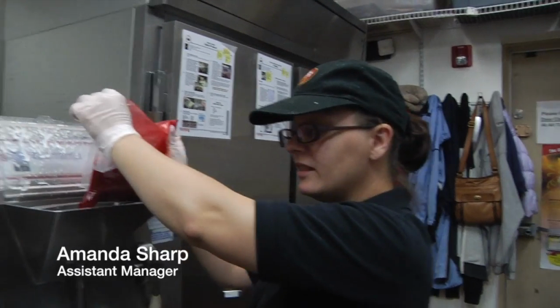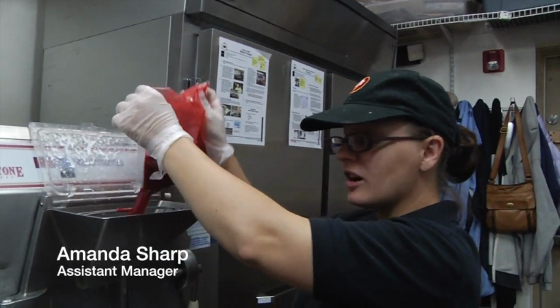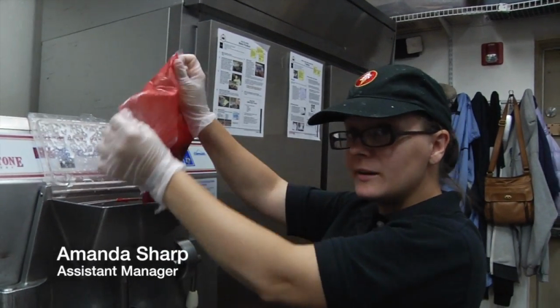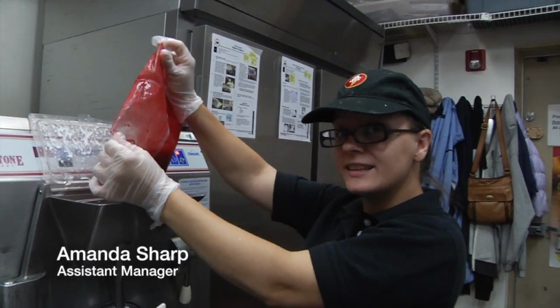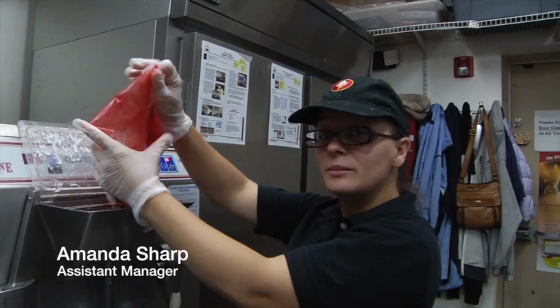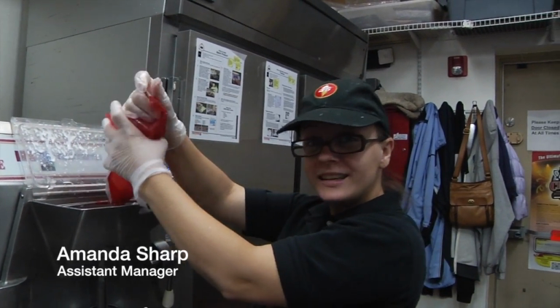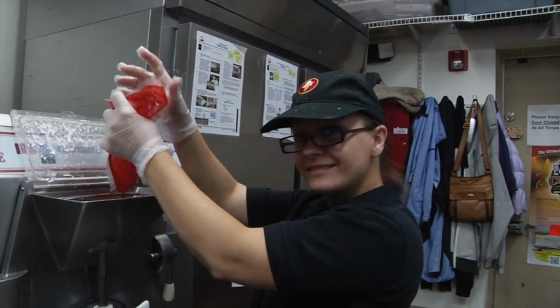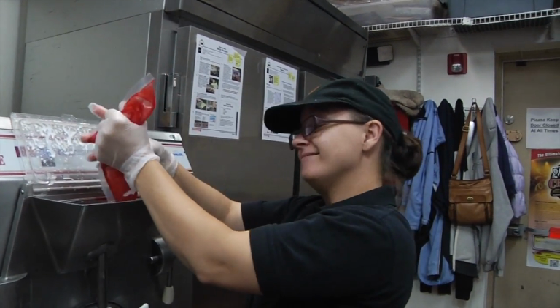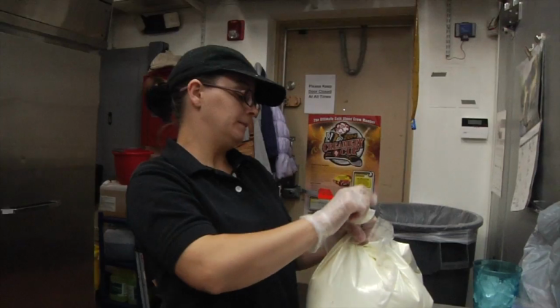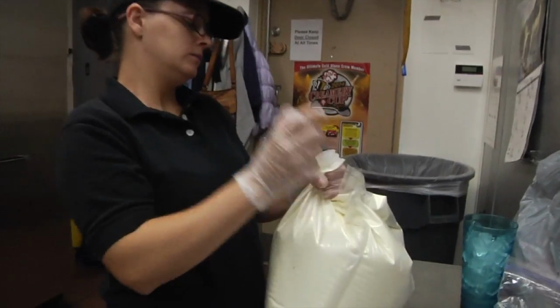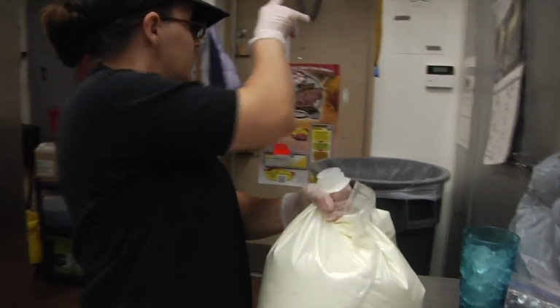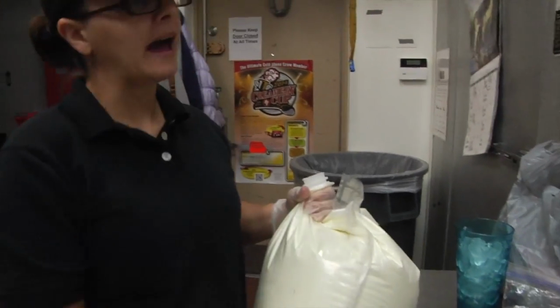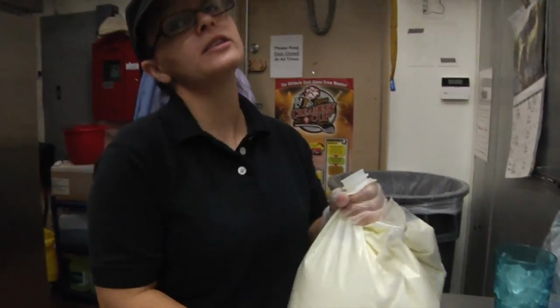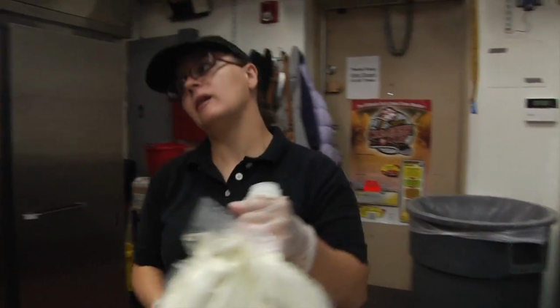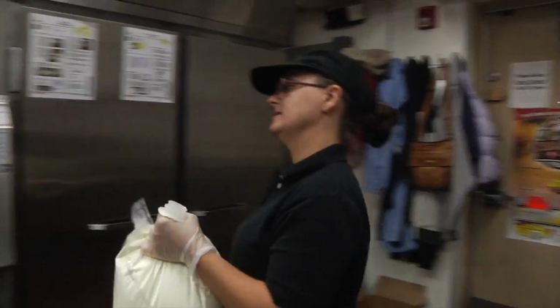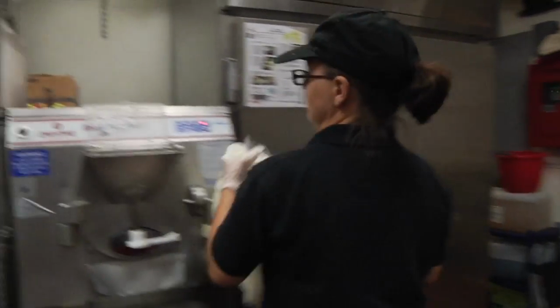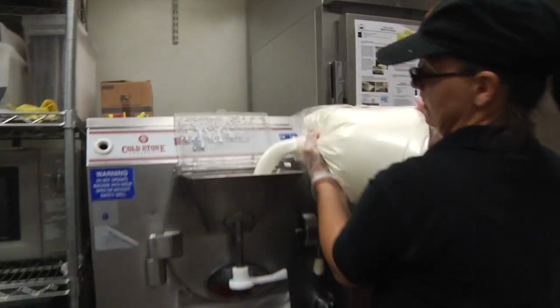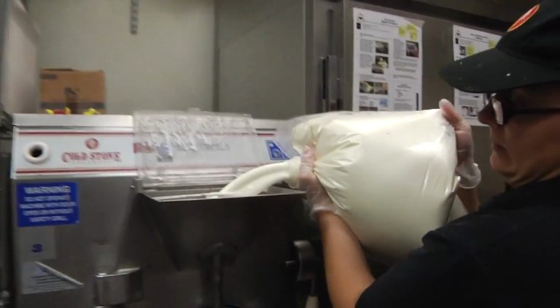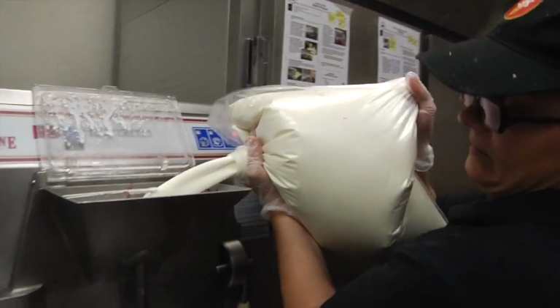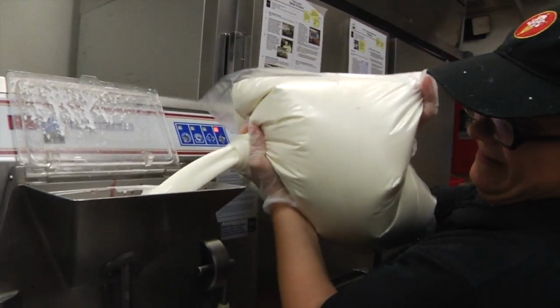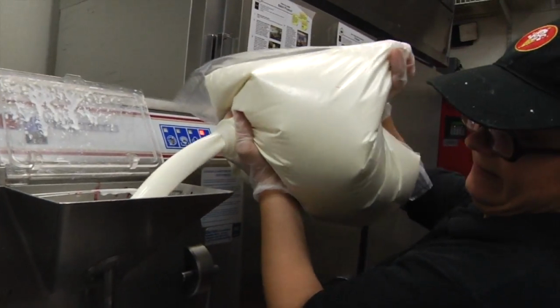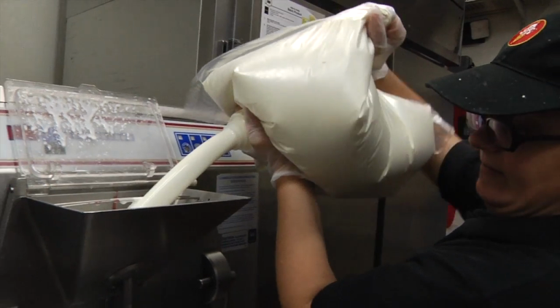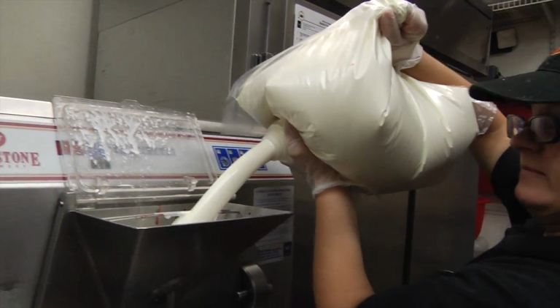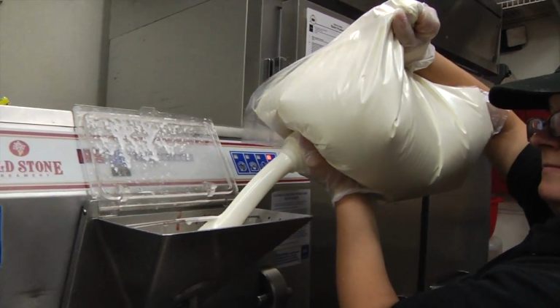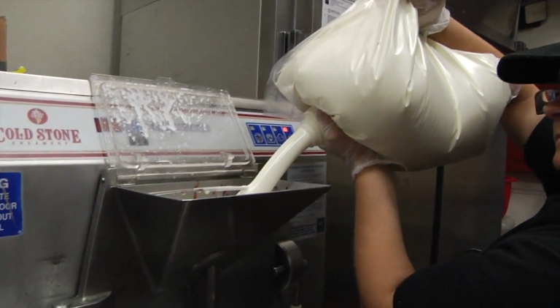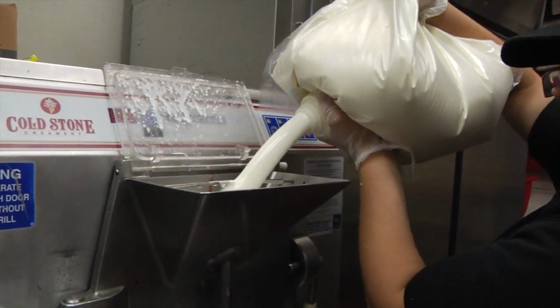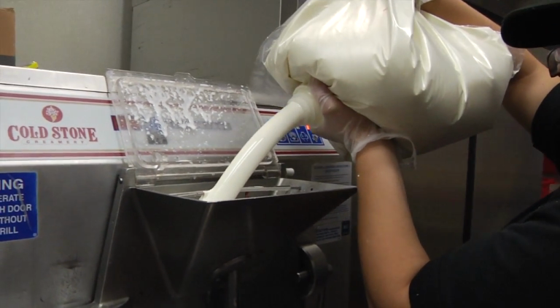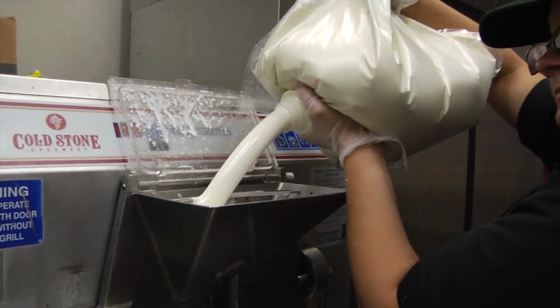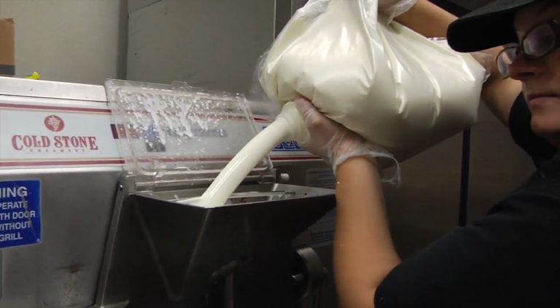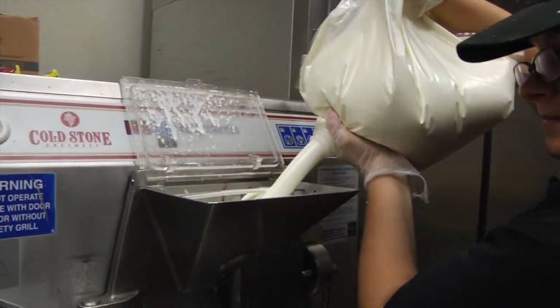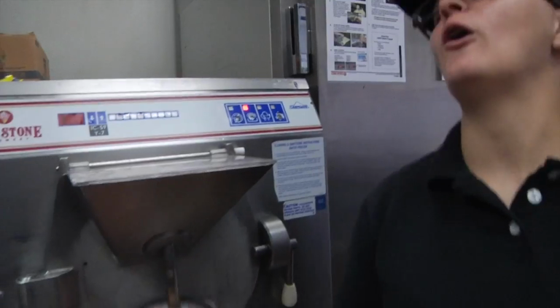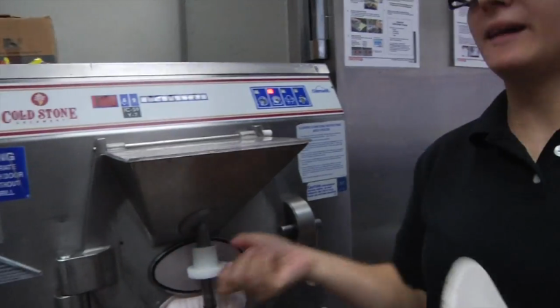Amanda Sharpe starts by squeezing the last drop of strawberry flavor out of the storage bag. Now she pours the vanilla mix into the machine. Open it up.